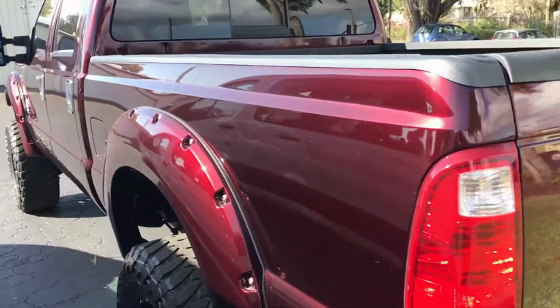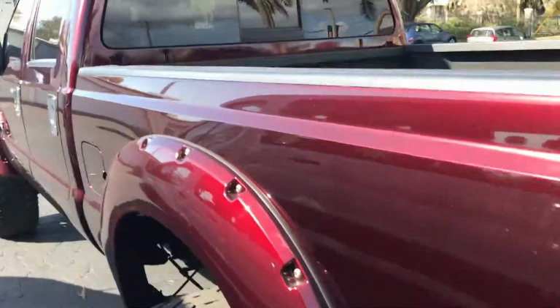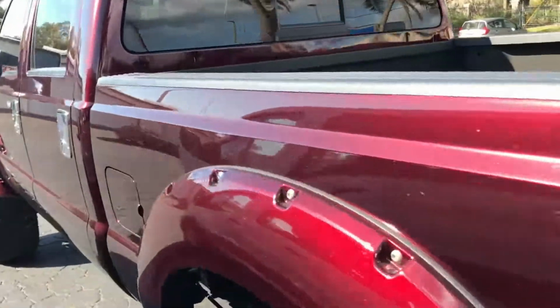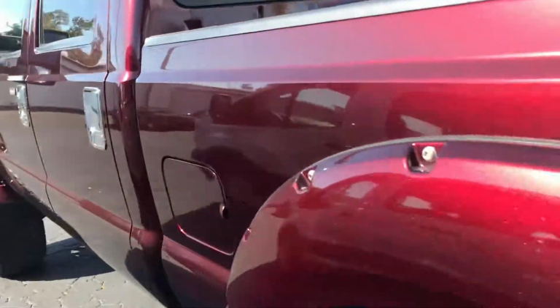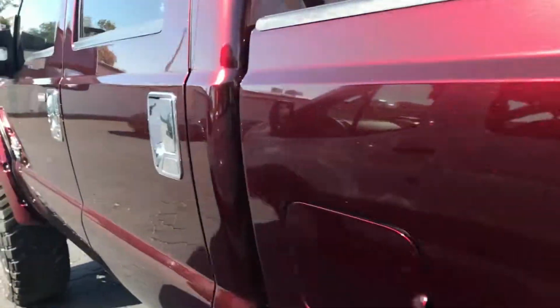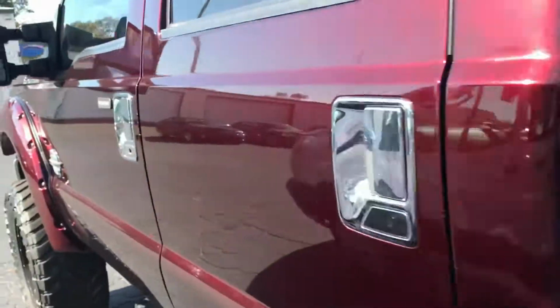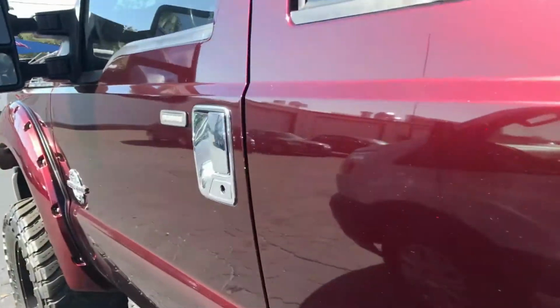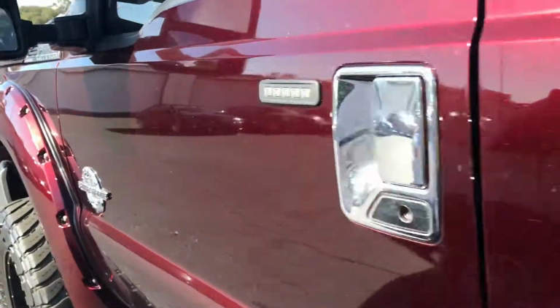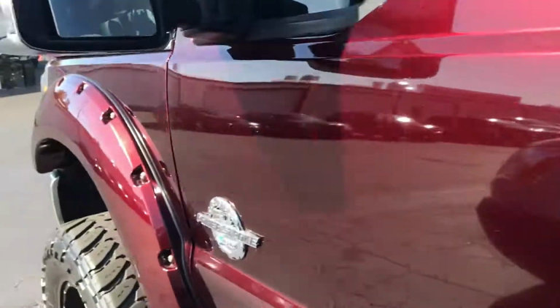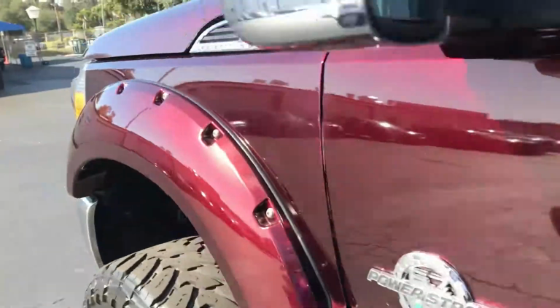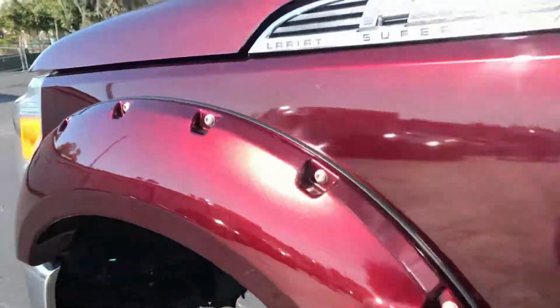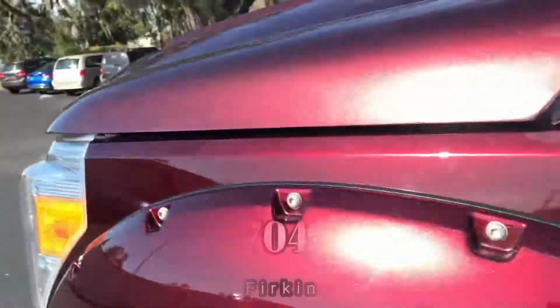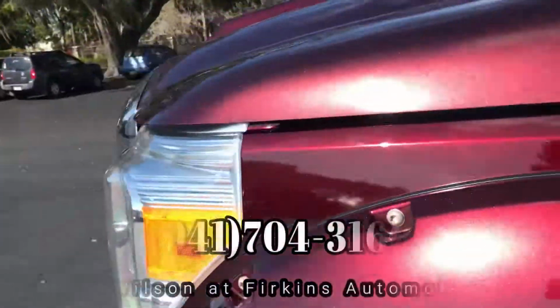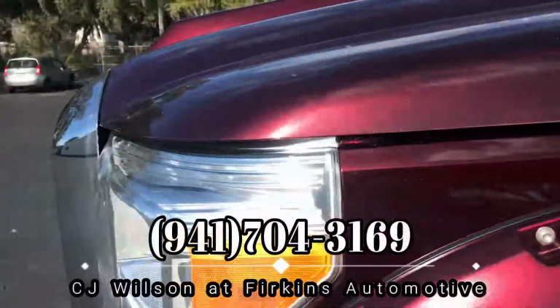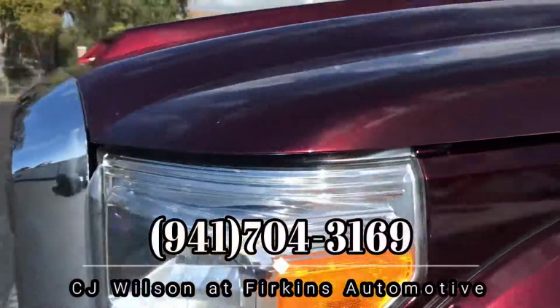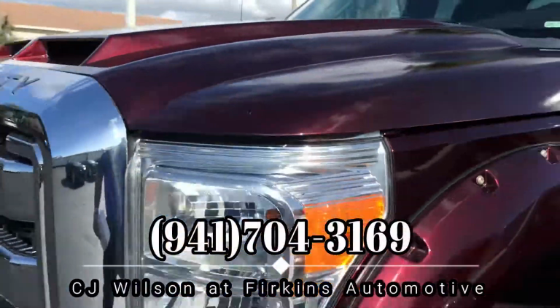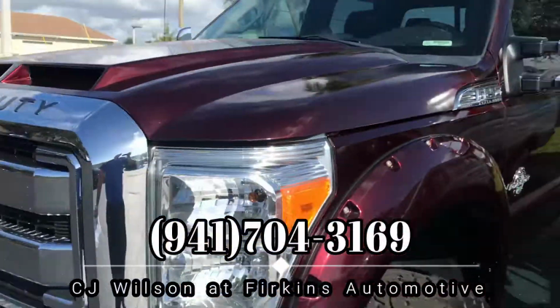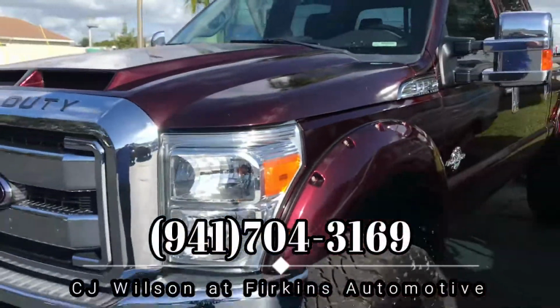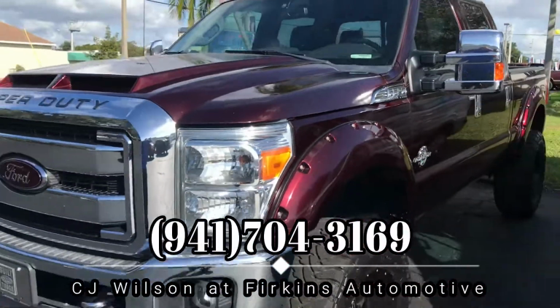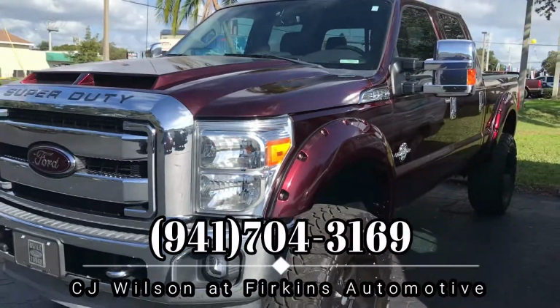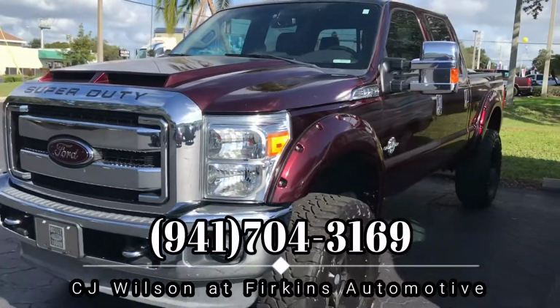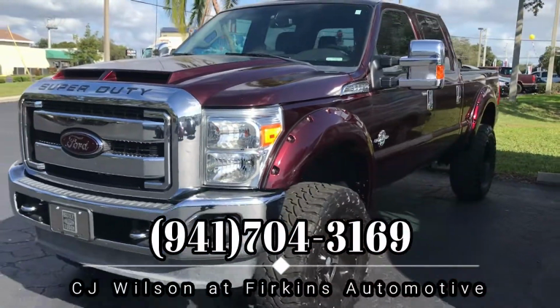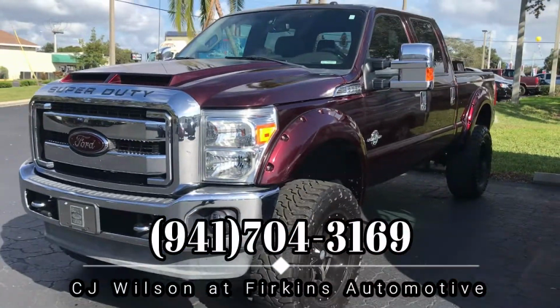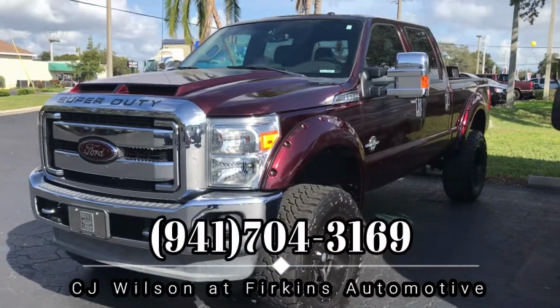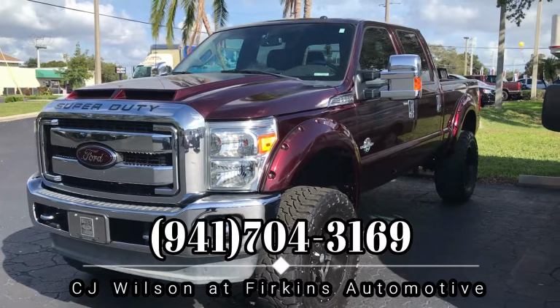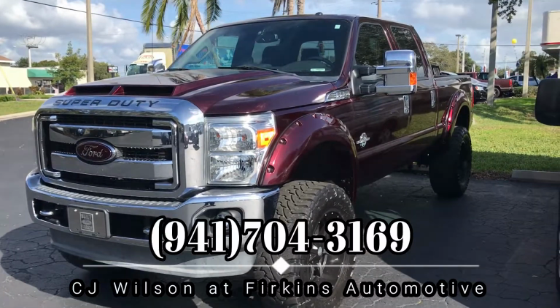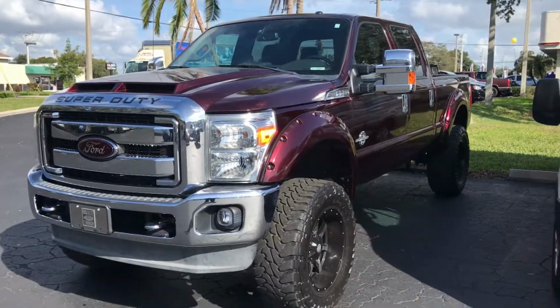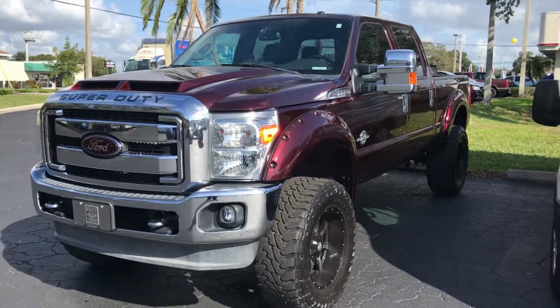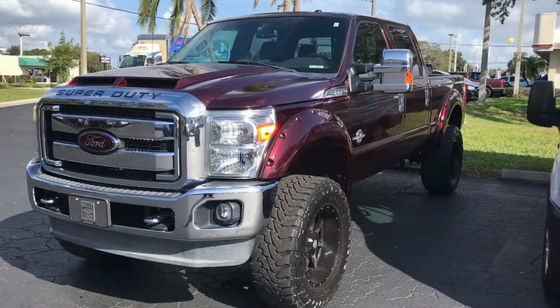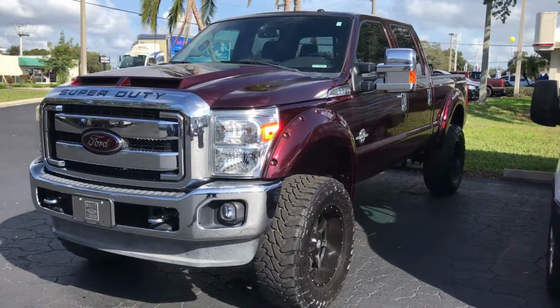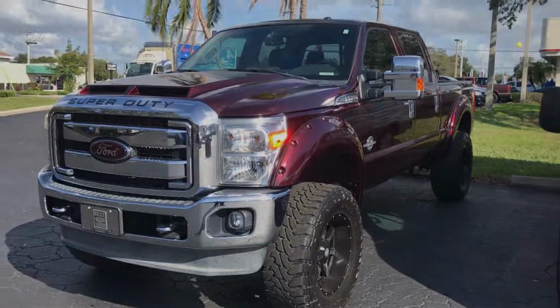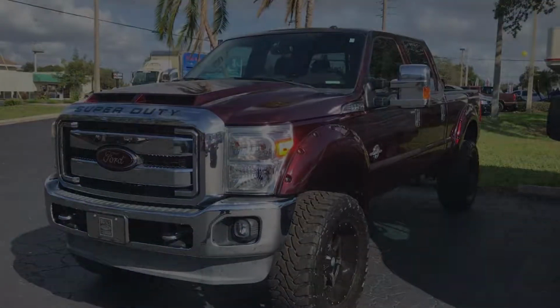To find out more about this vehicle, you can contact me, CJ Wilson, at 941-704-3169, or you can visit our website at www.perkinscj.com. We'll see you soon!